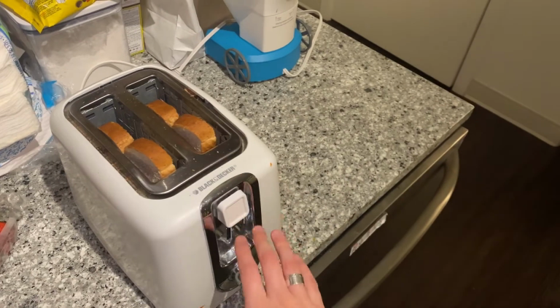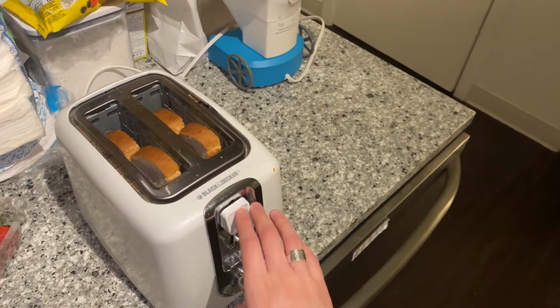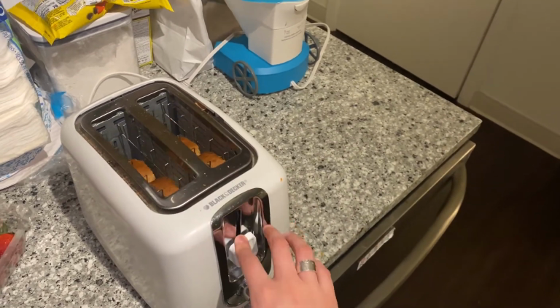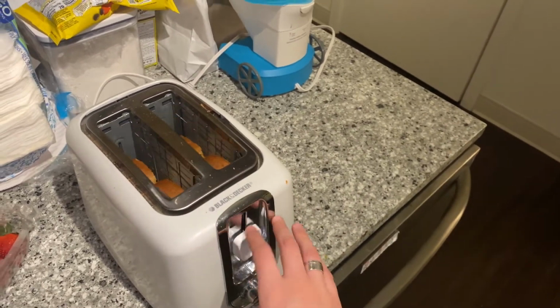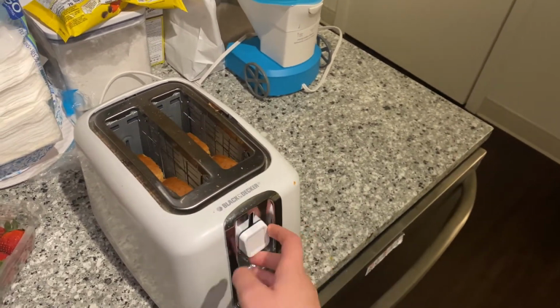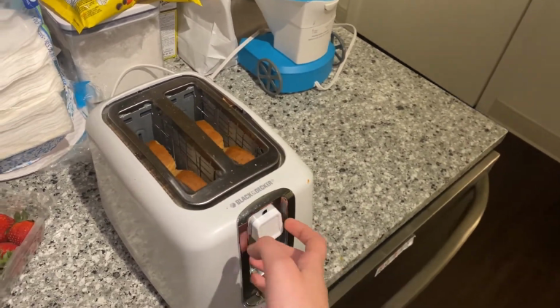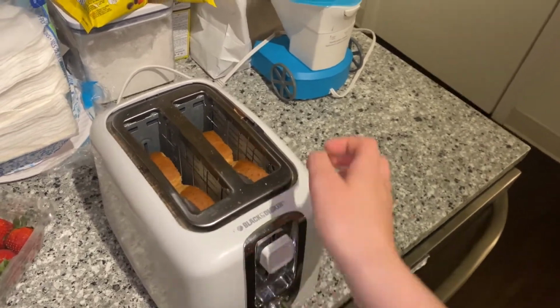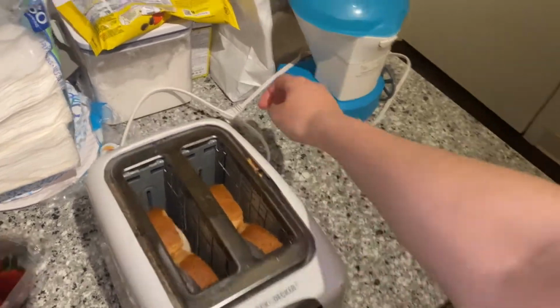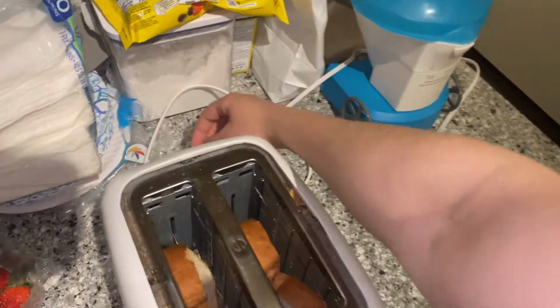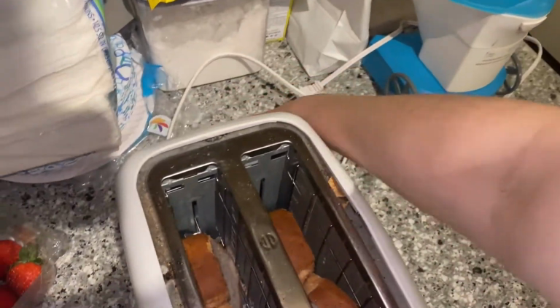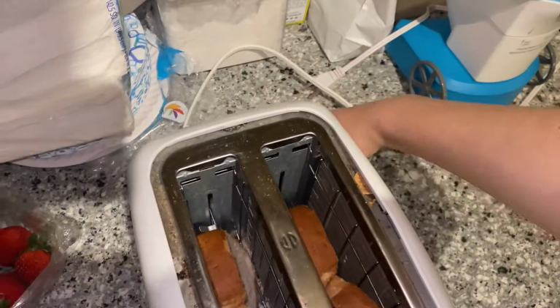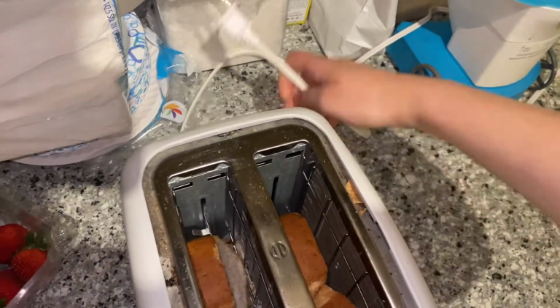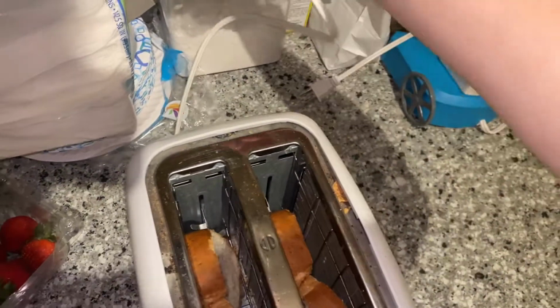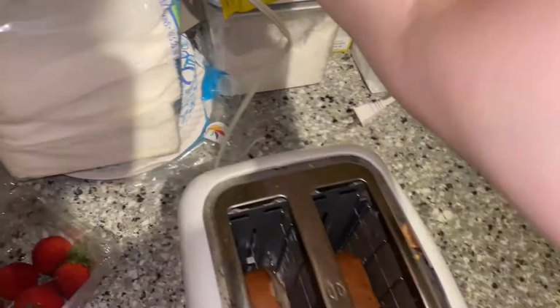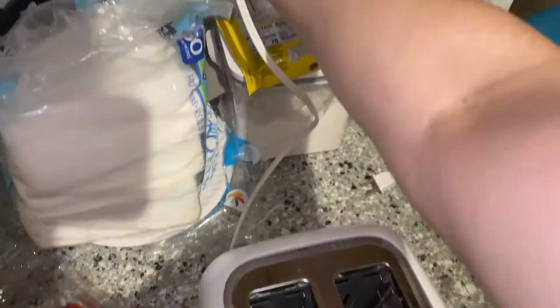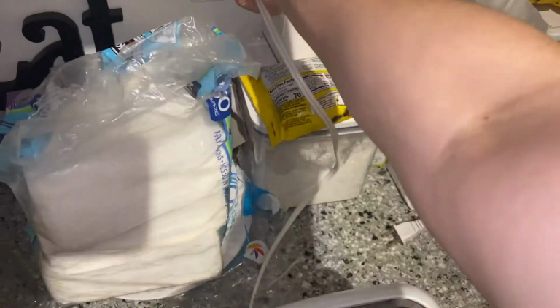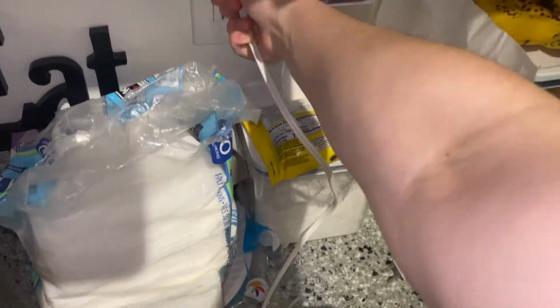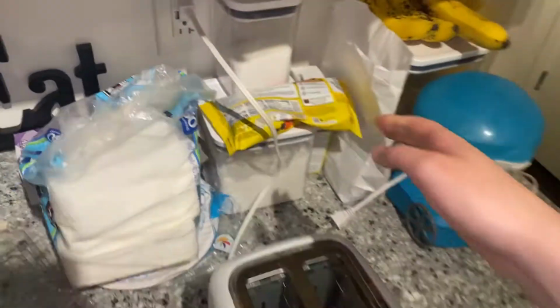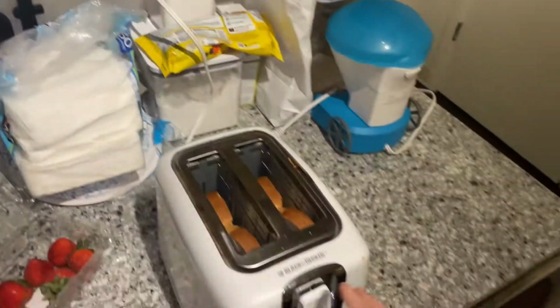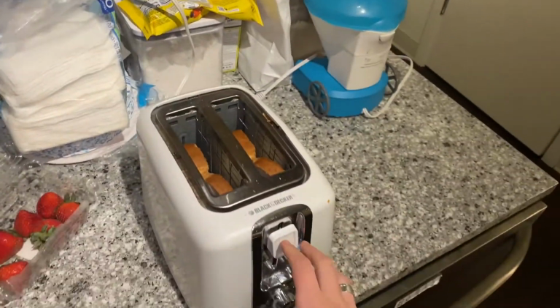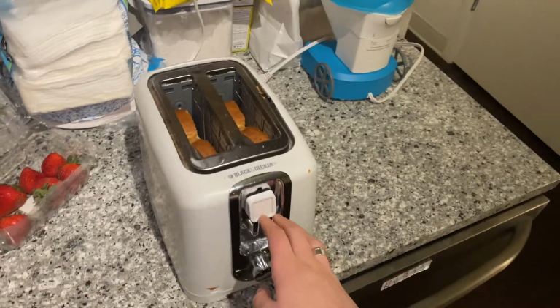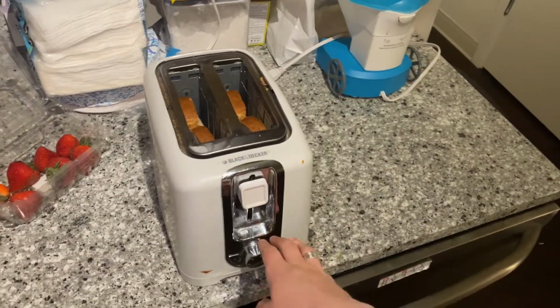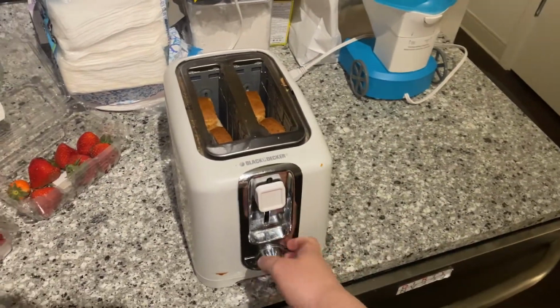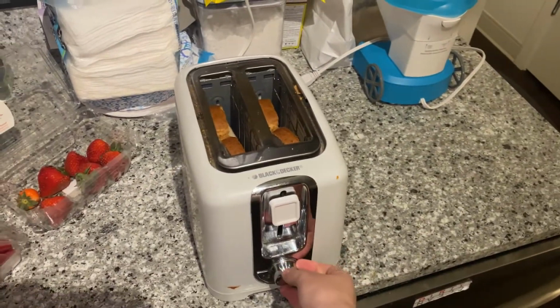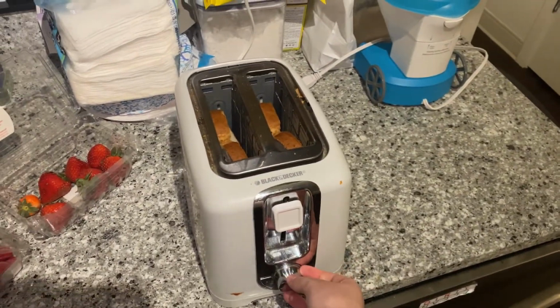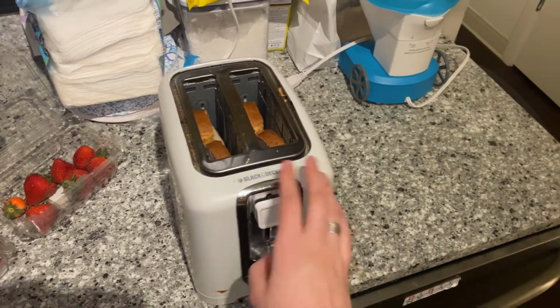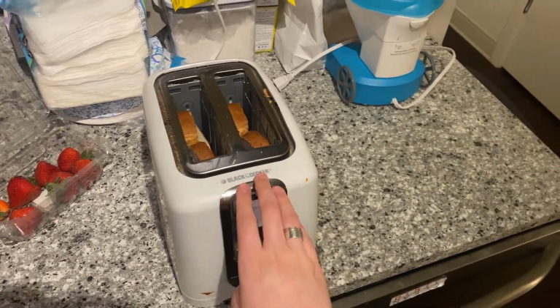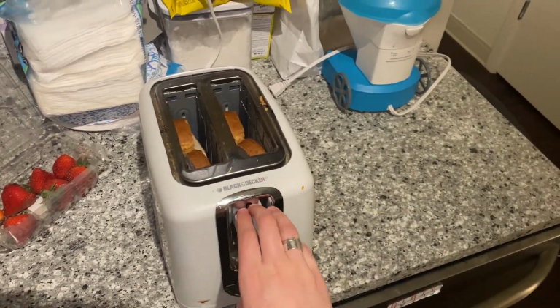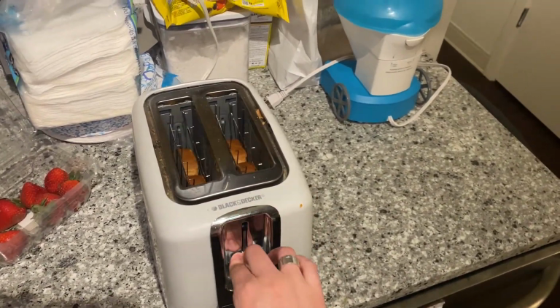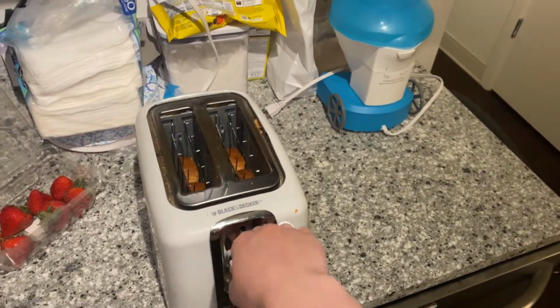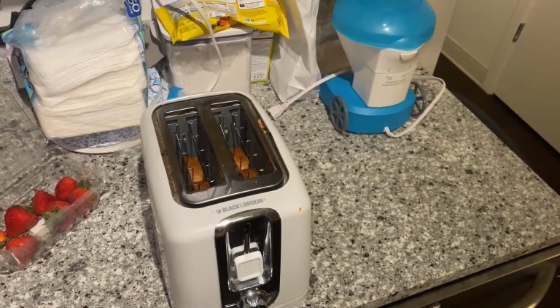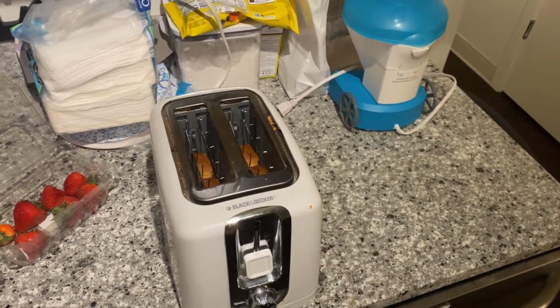I start by putting two slices of the bread into my toaster. Making sure it's plugged in is always a good thing! So you make sure it's plugged in, turn it to the setting you want, and just let it toast.